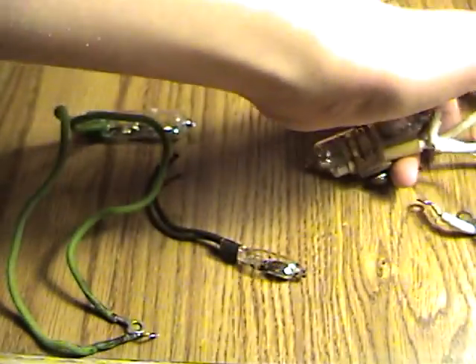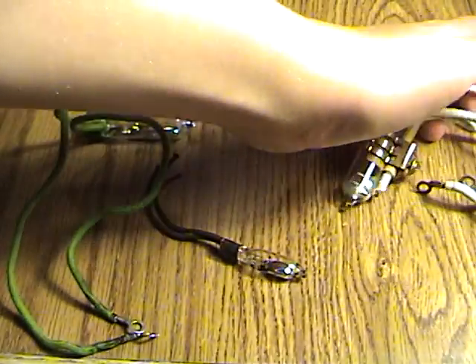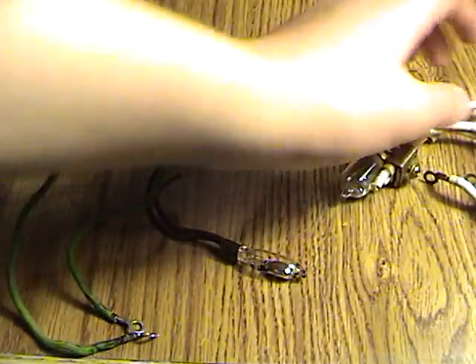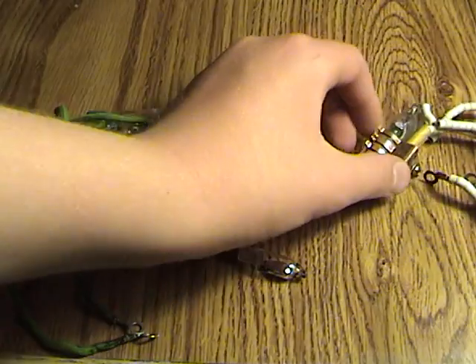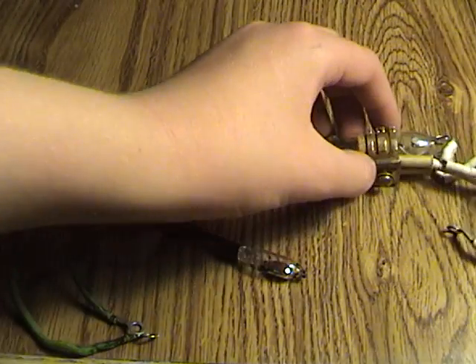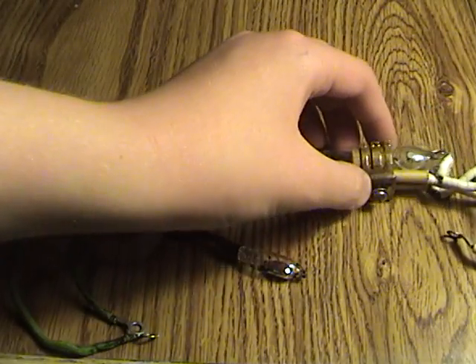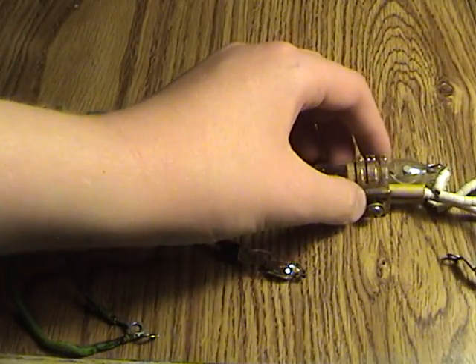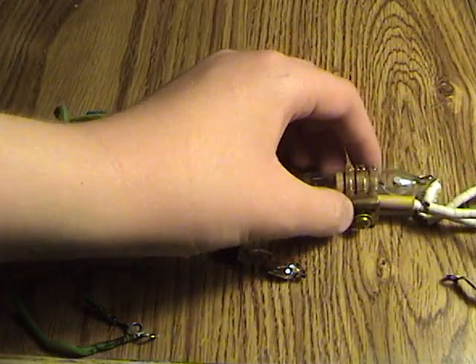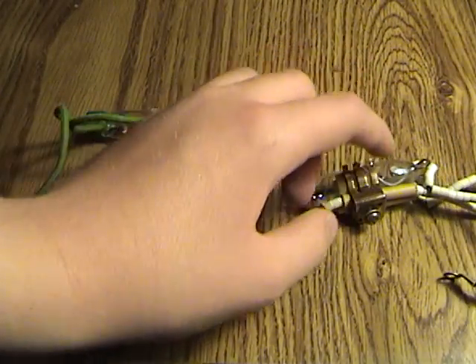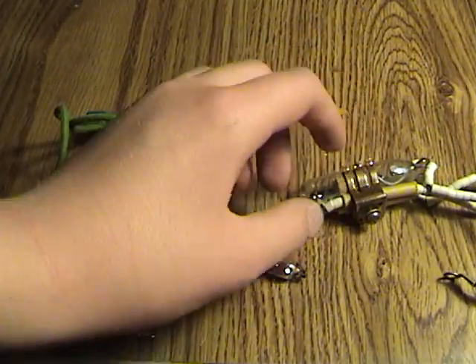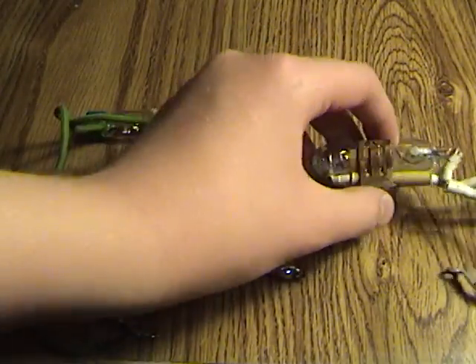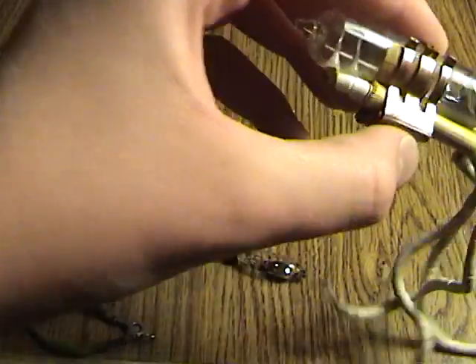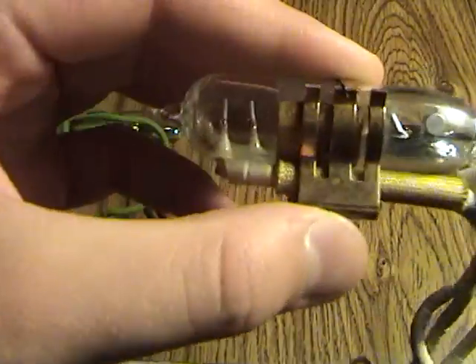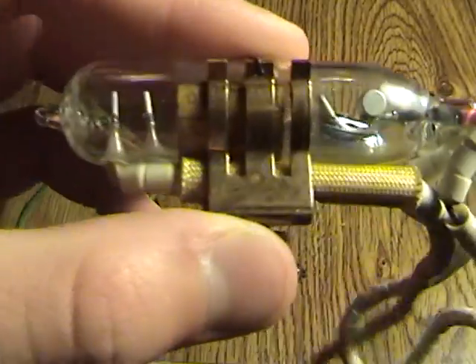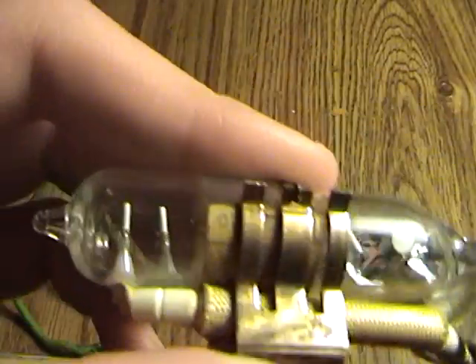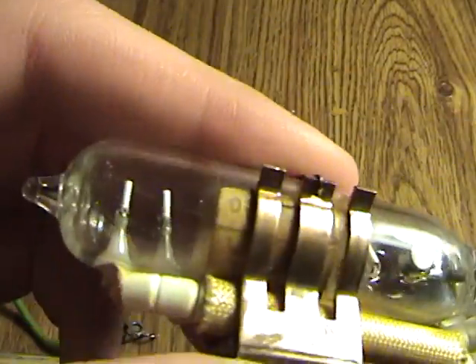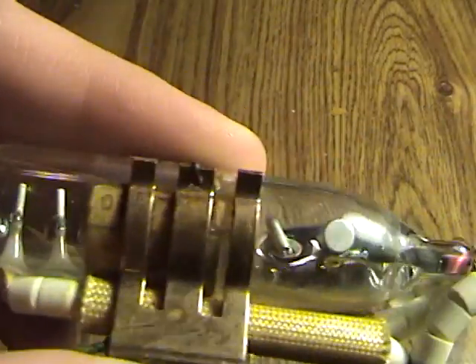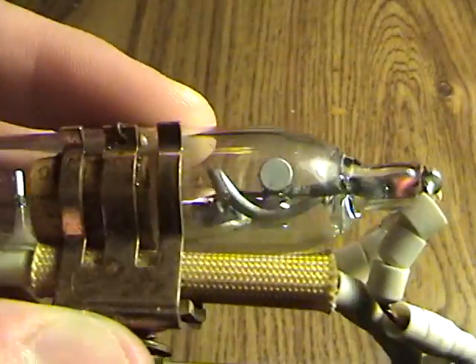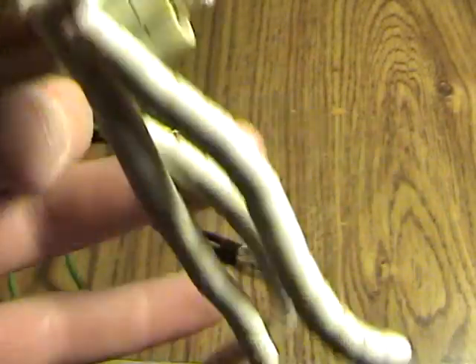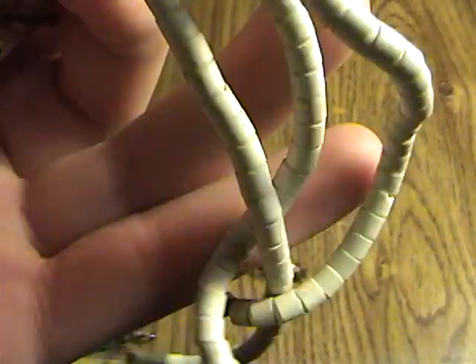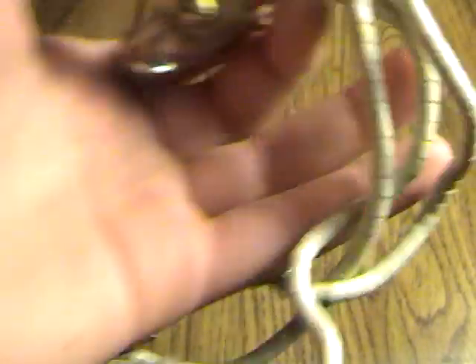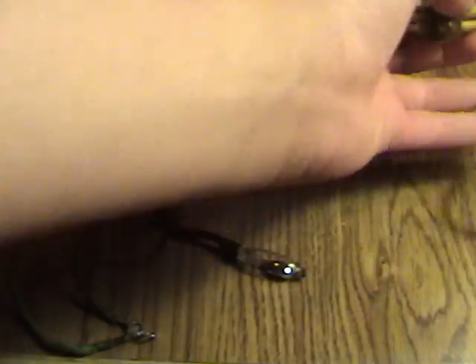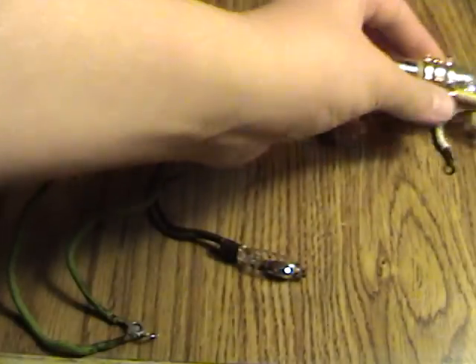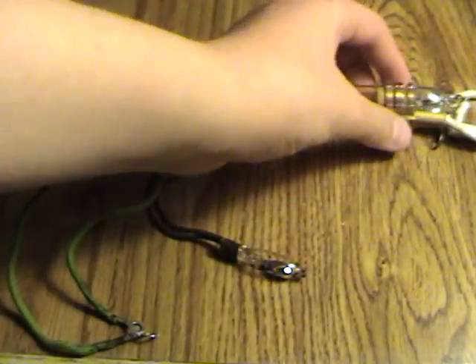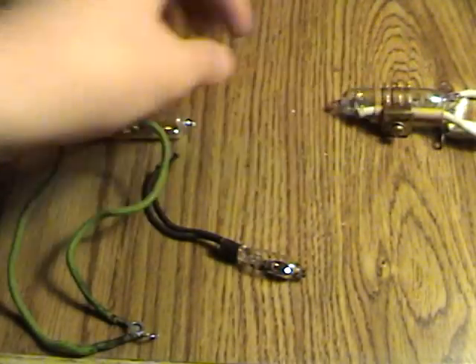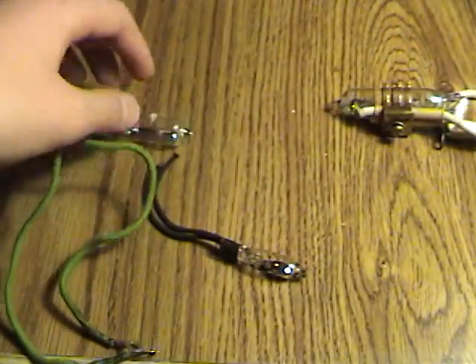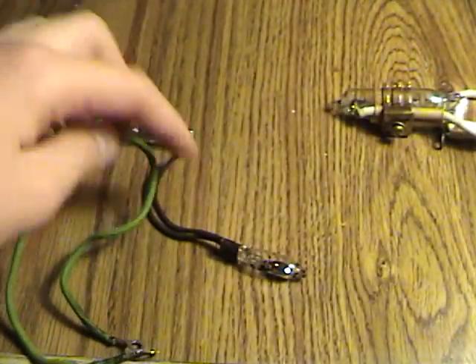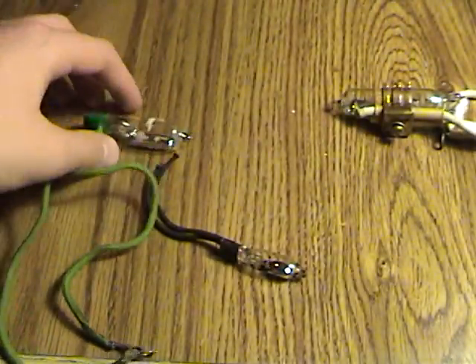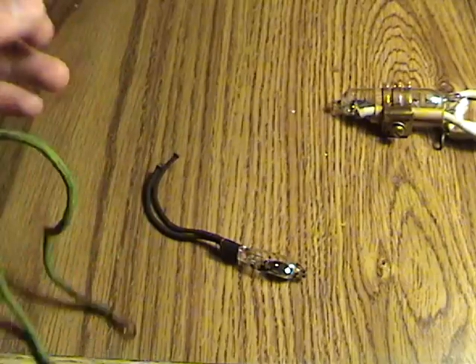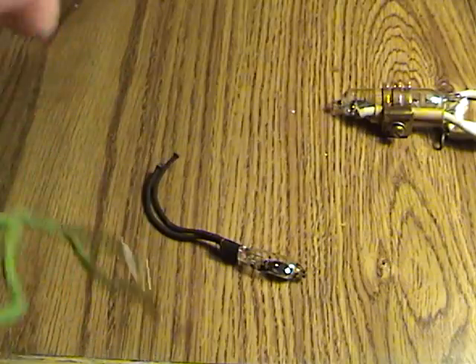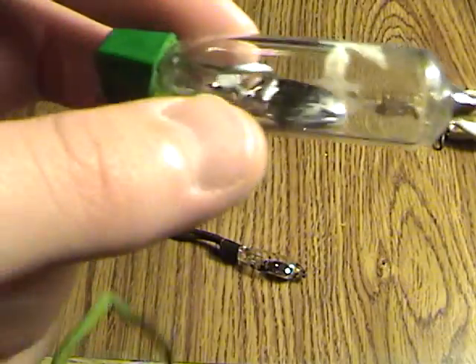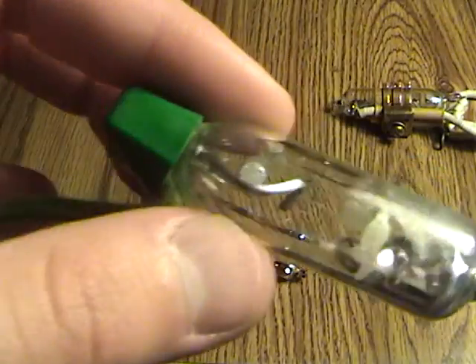This one has four contacts and three leads, while these two just have two contacts.